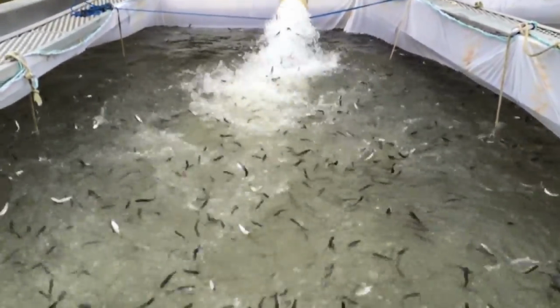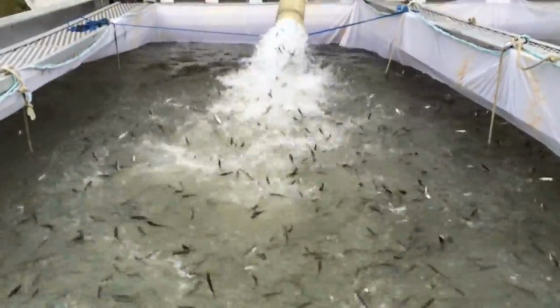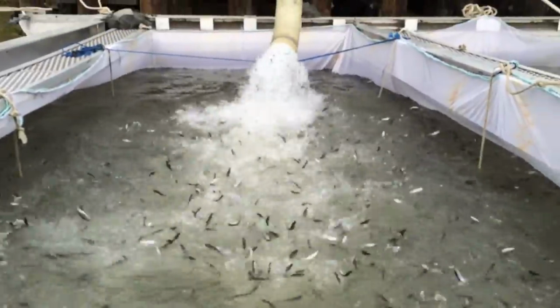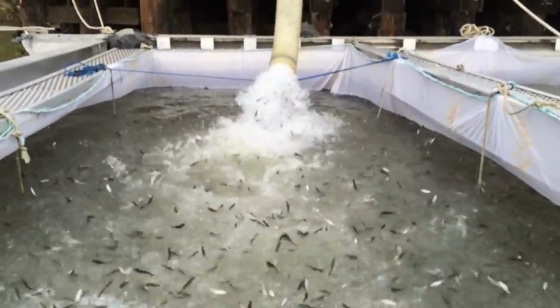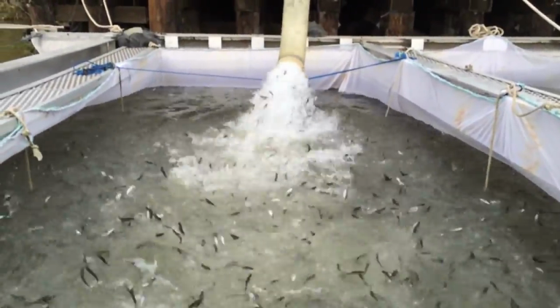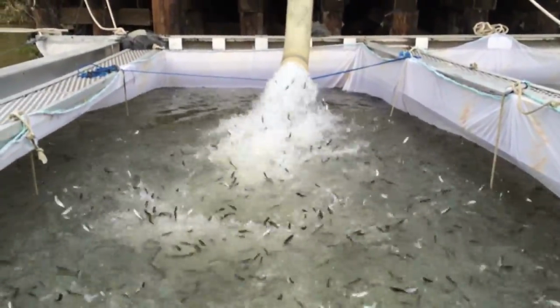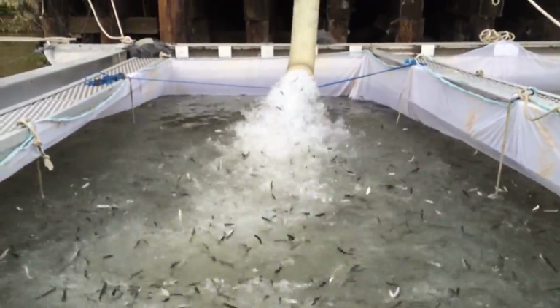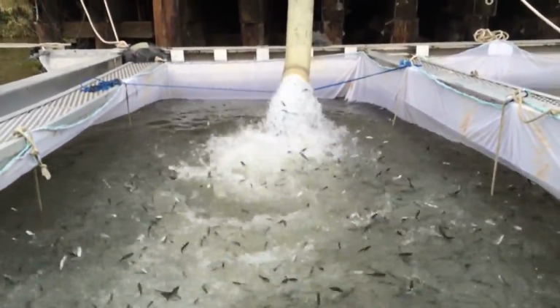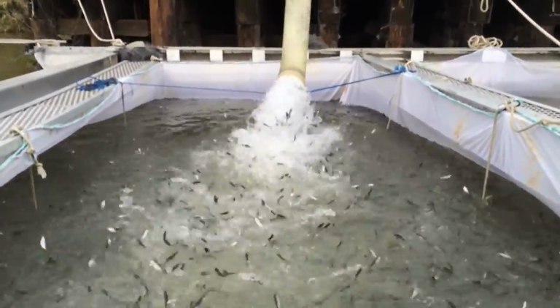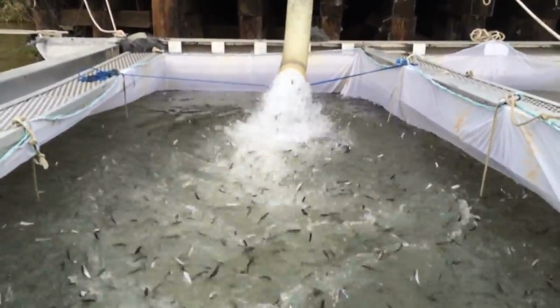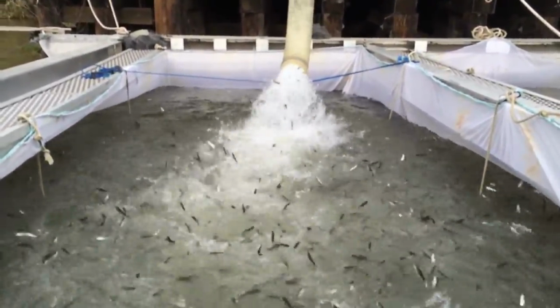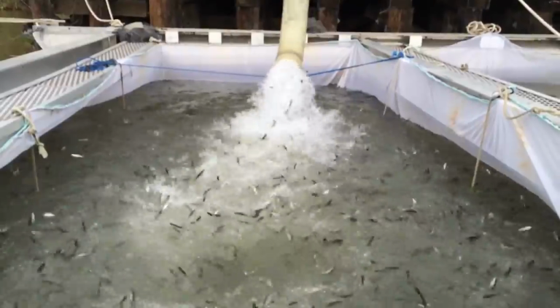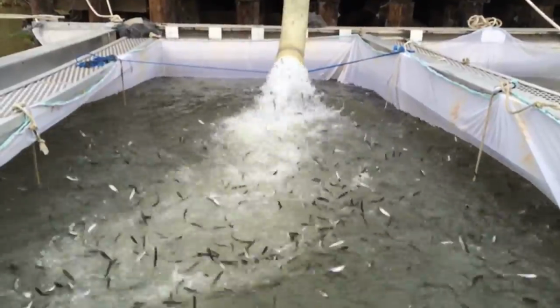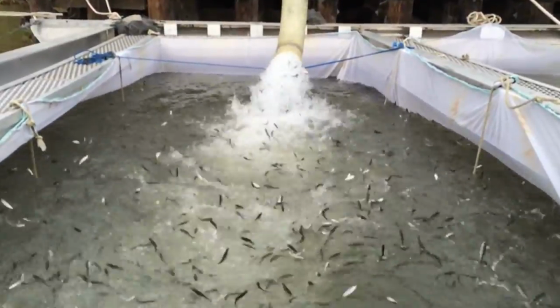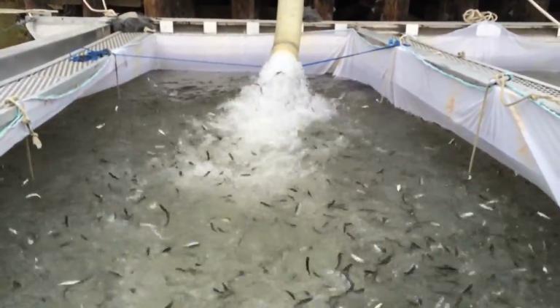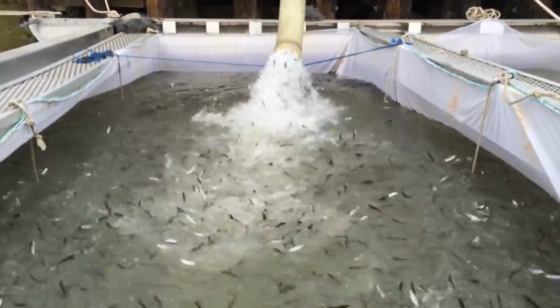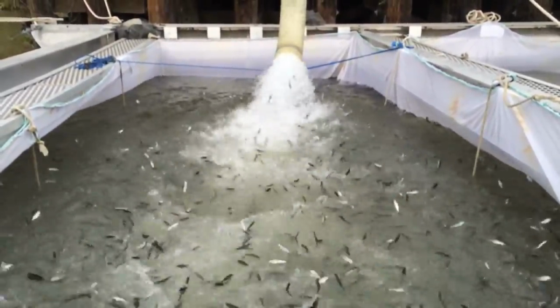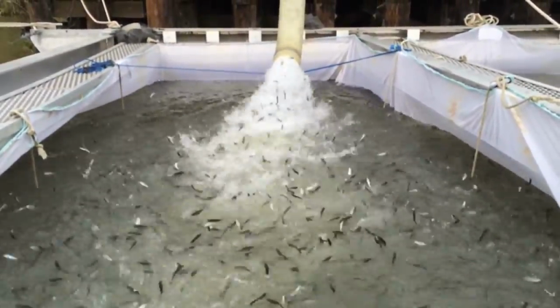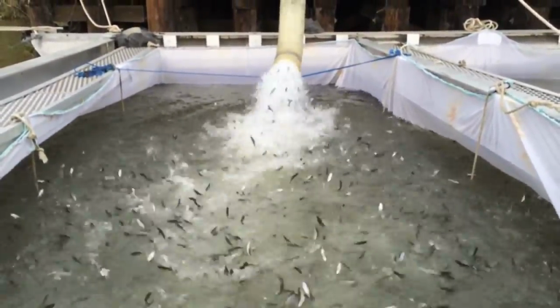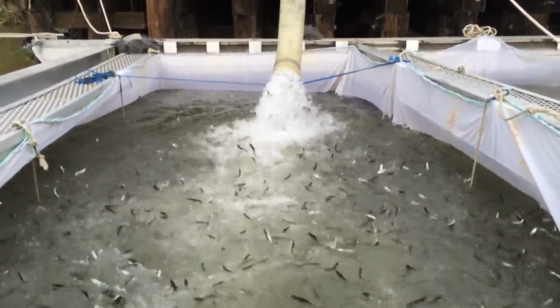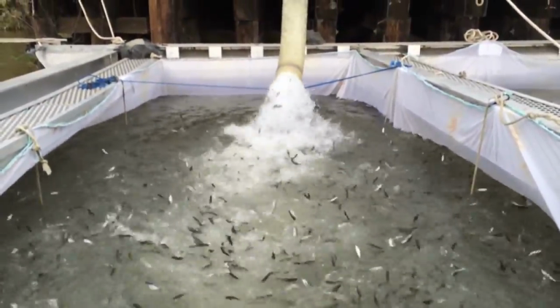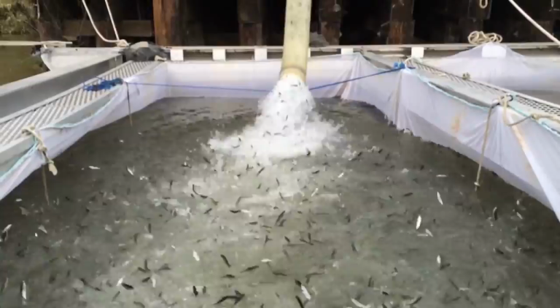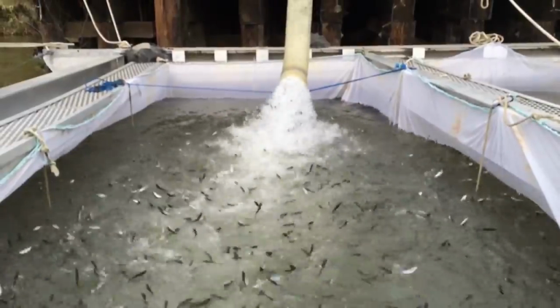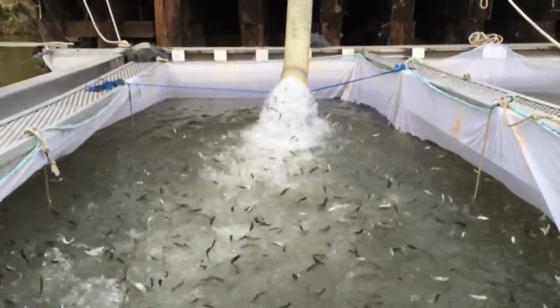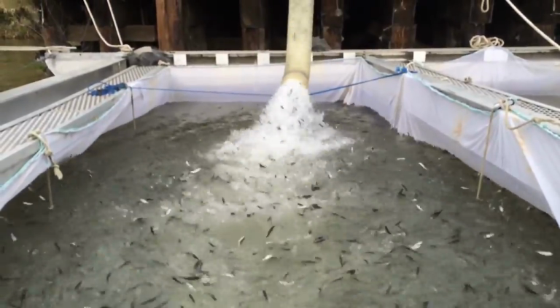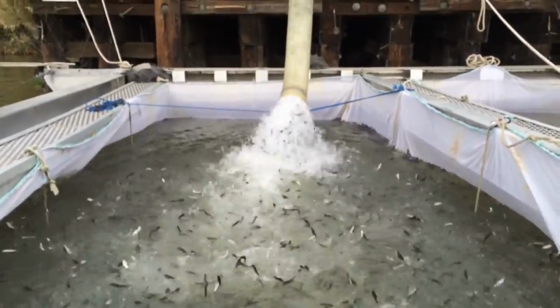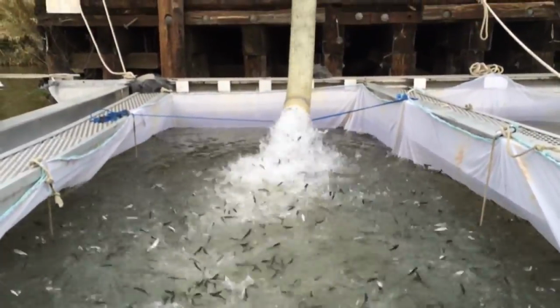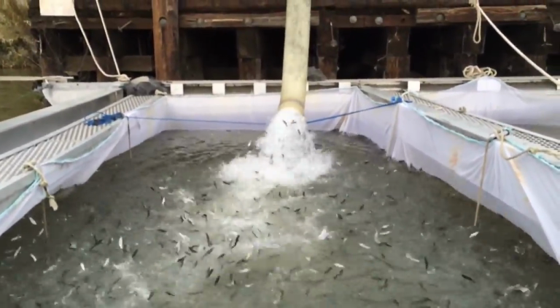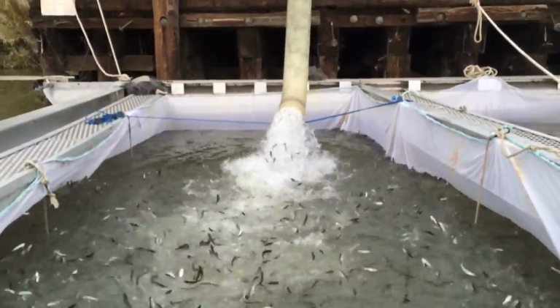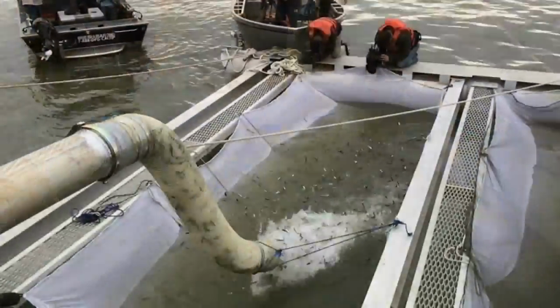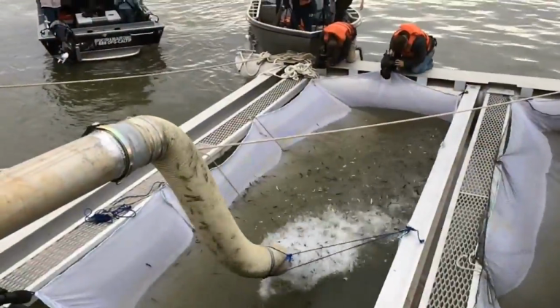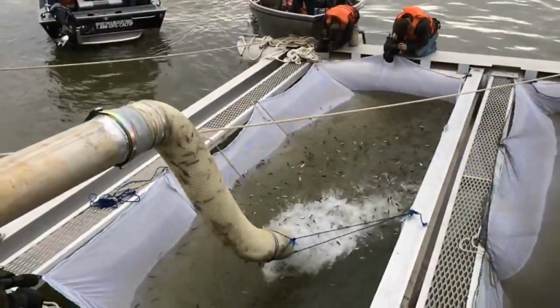These fish are from Coleman National Fish Hatchery. This is the first of about 22 days of operations we're going to be conducting over the next 10 weeks. We've got to move 12 million fish from Coleman to acclimation pens here, and later in the year down by Mare Island.